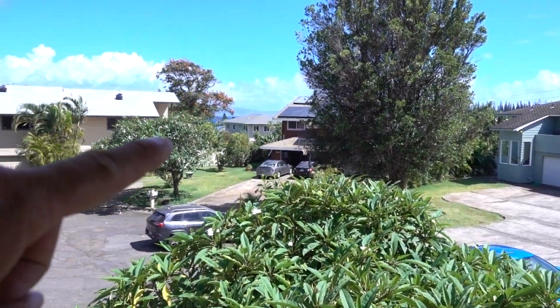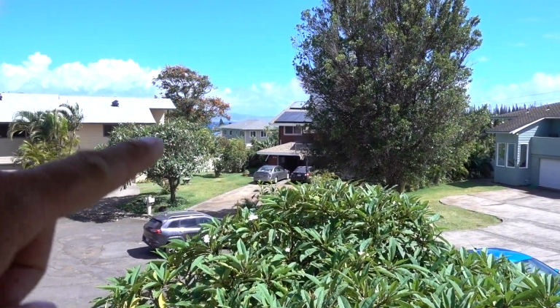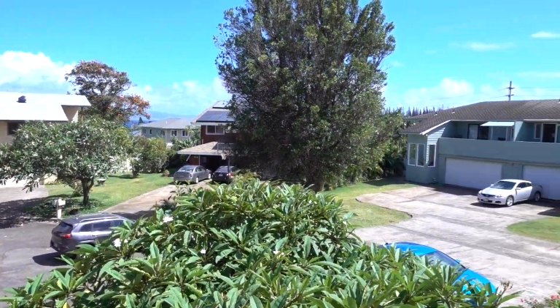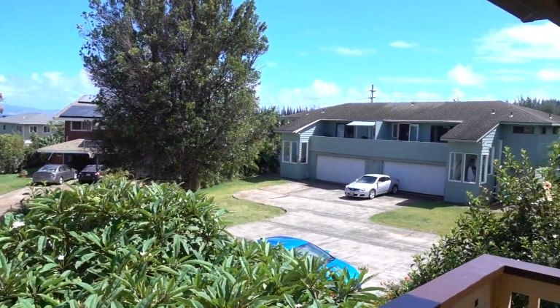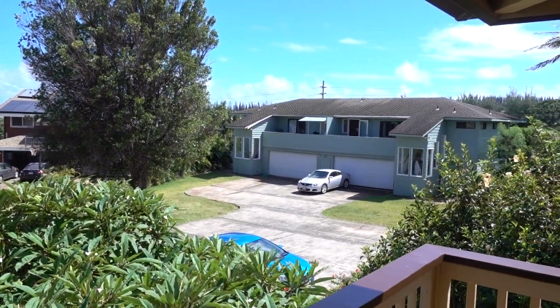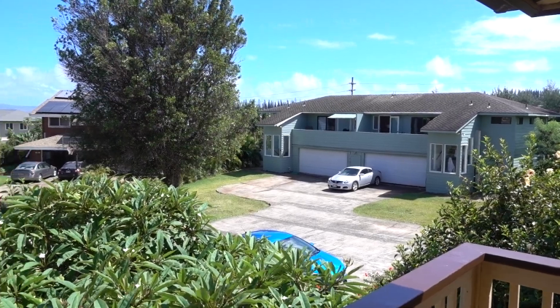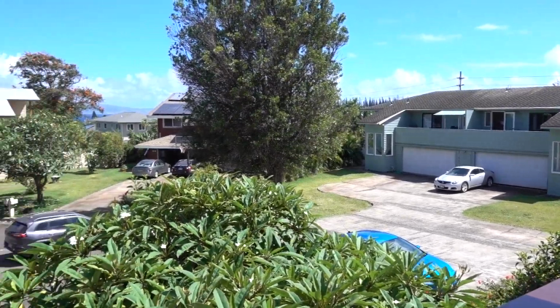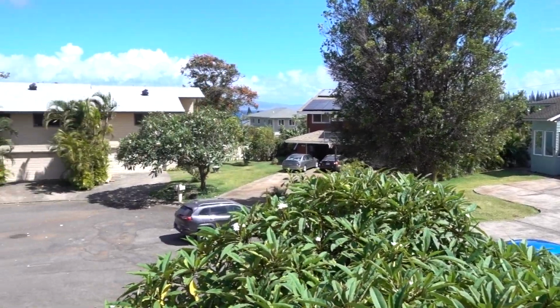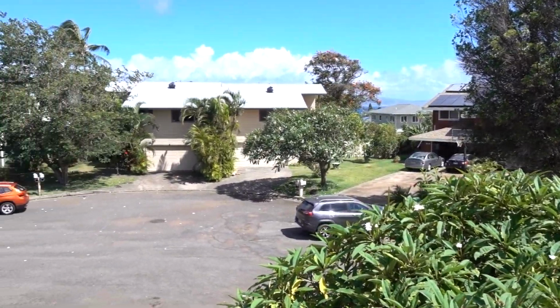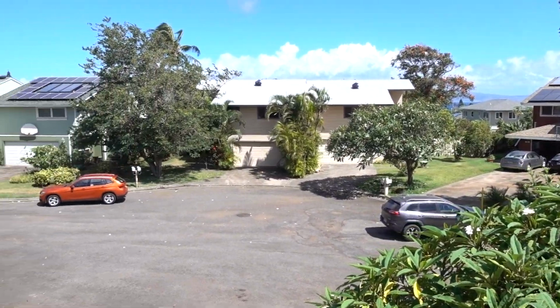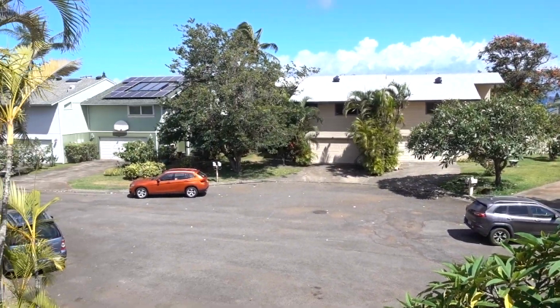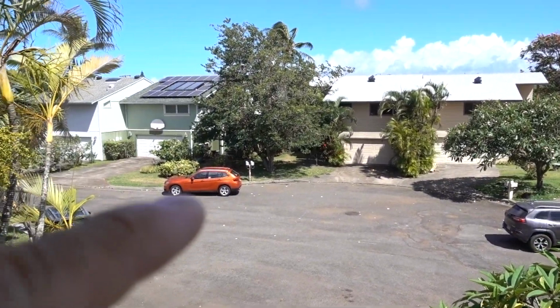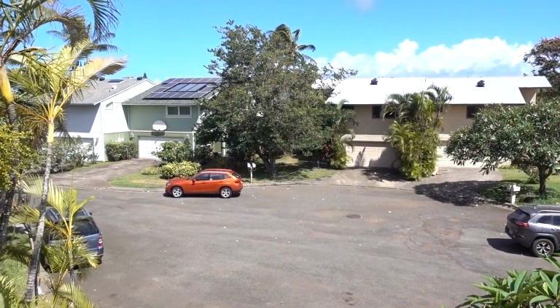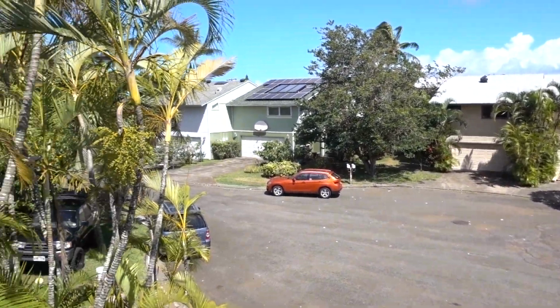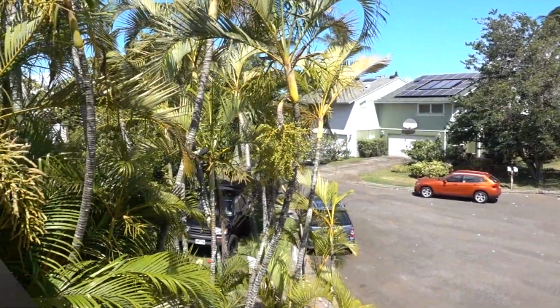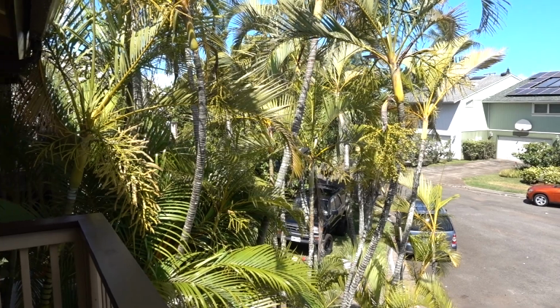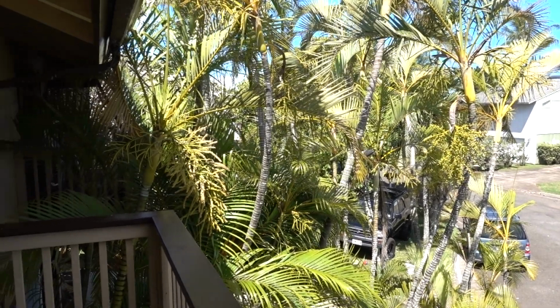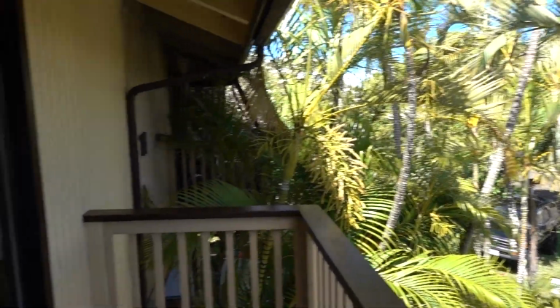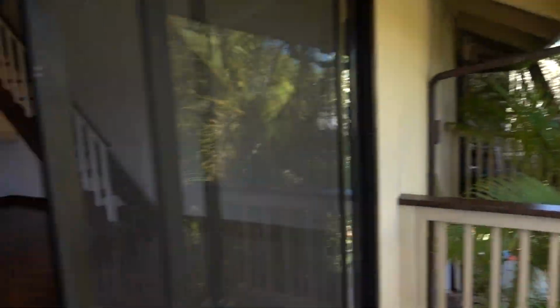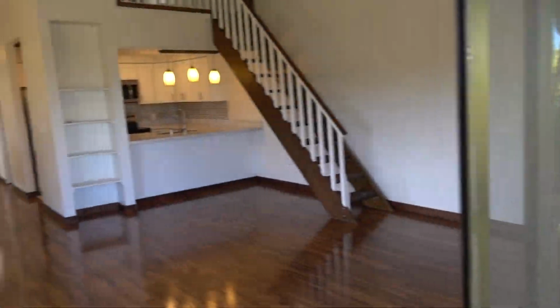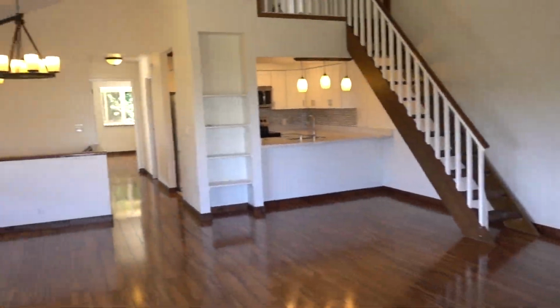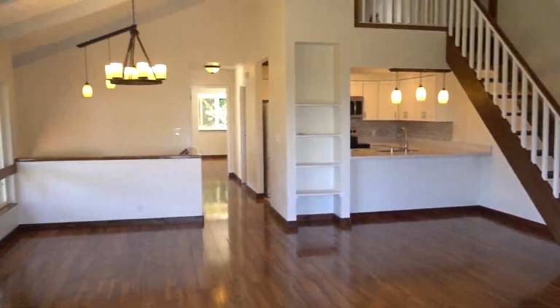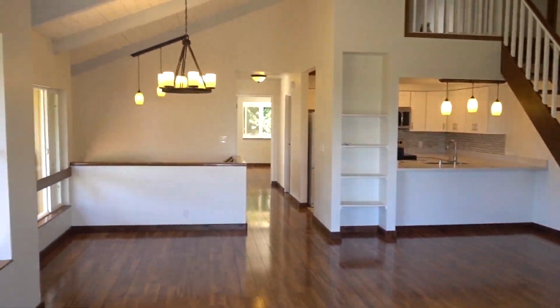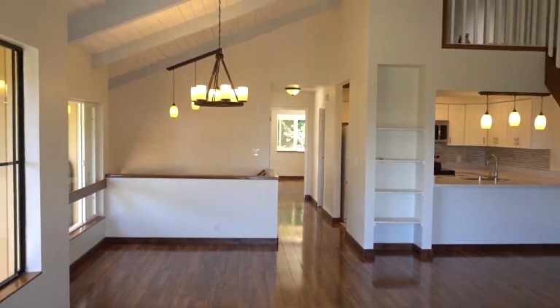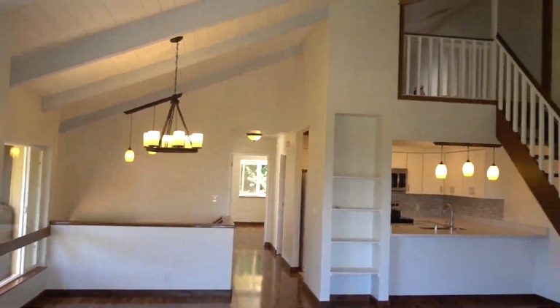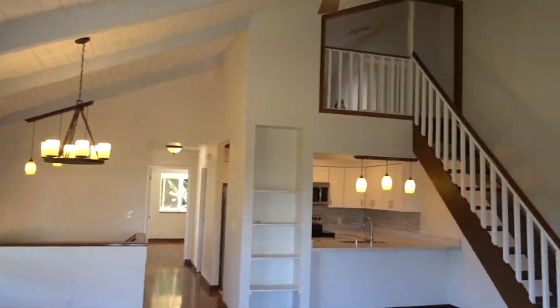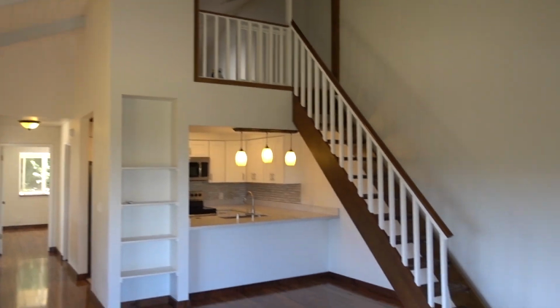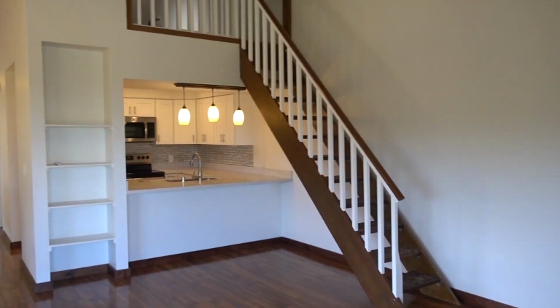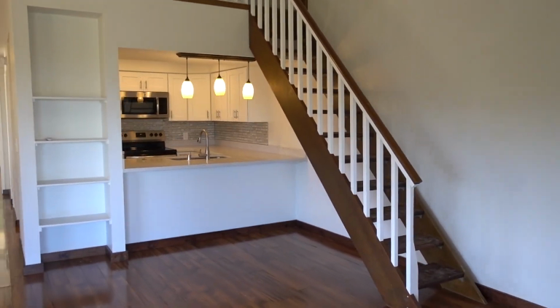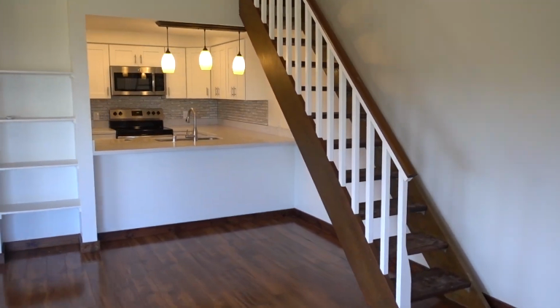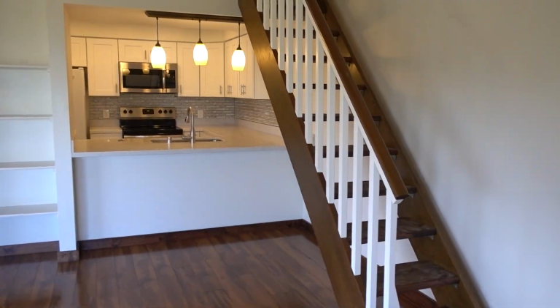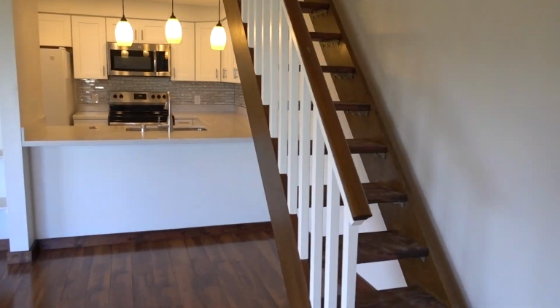A little bit of ocean view in the distance. Here's a little loft.